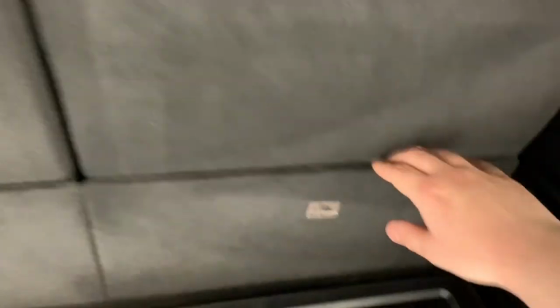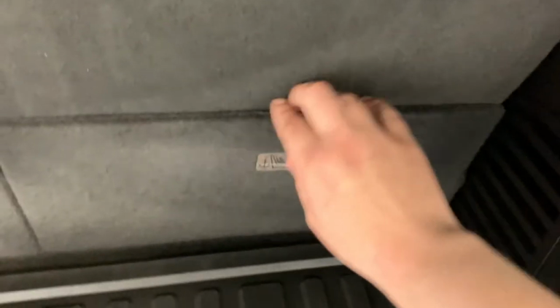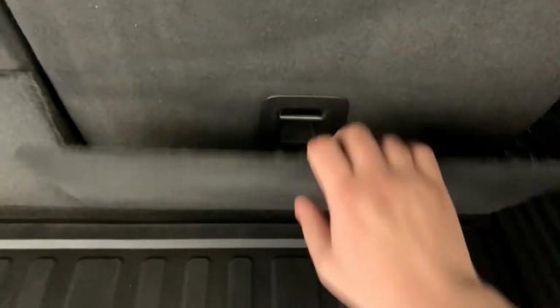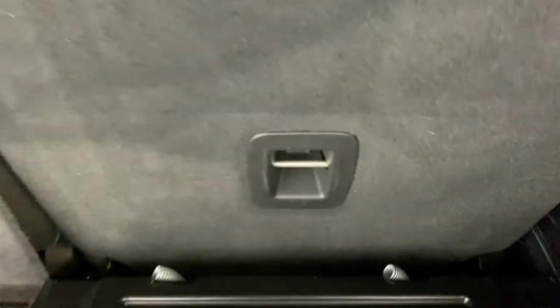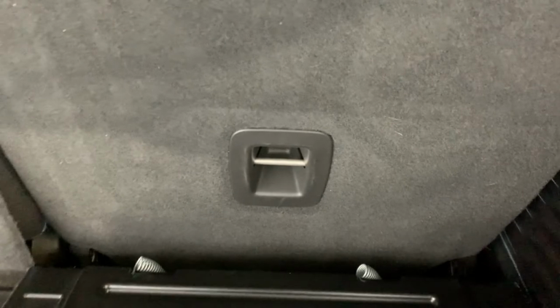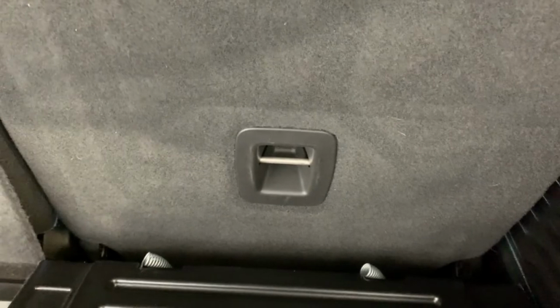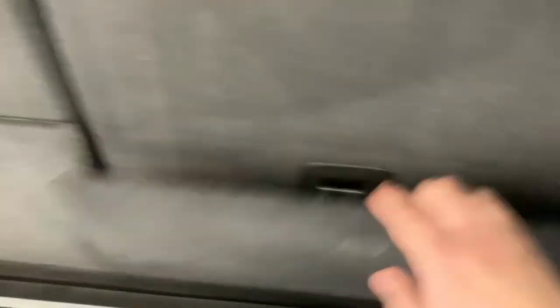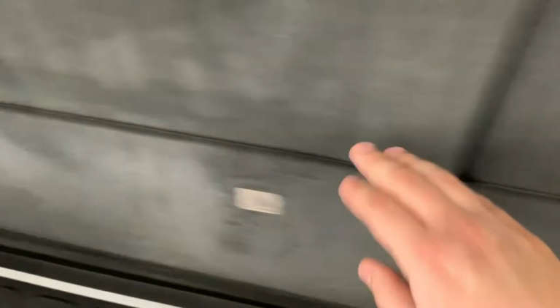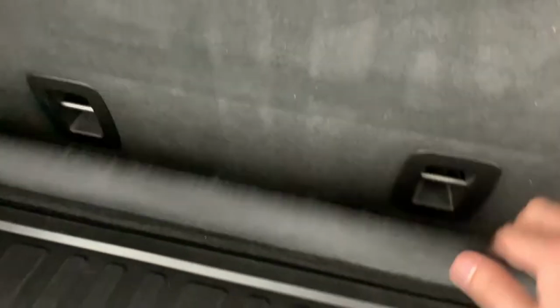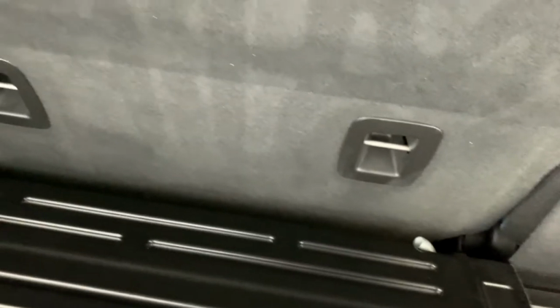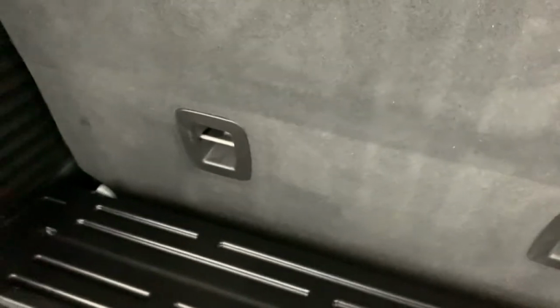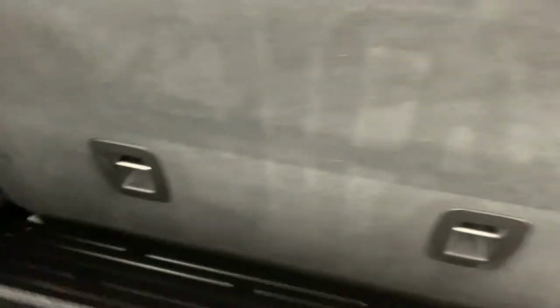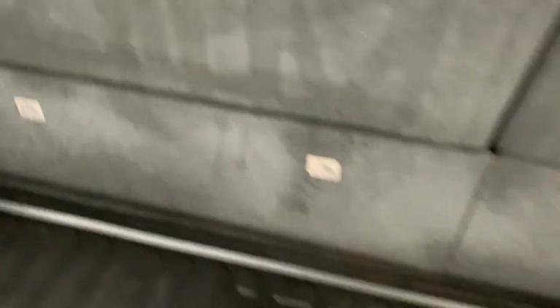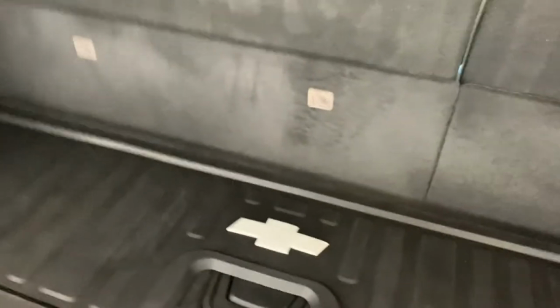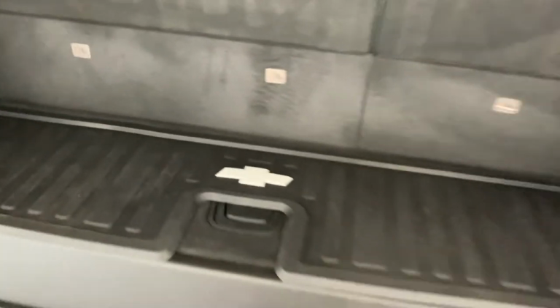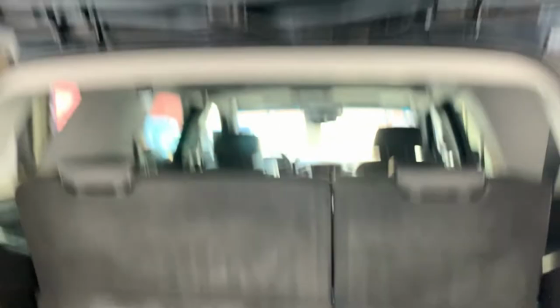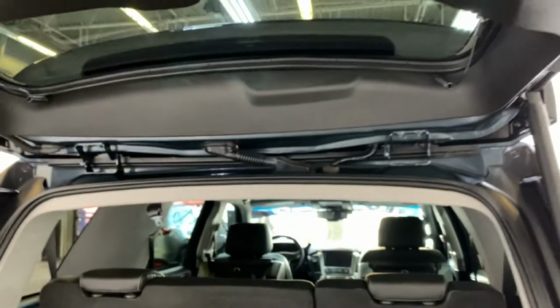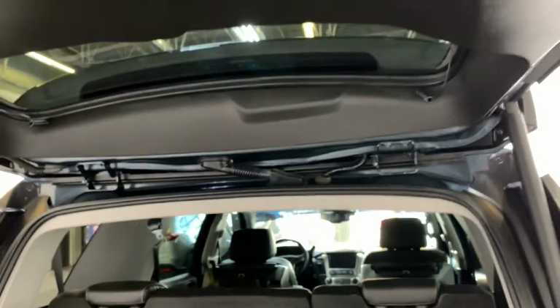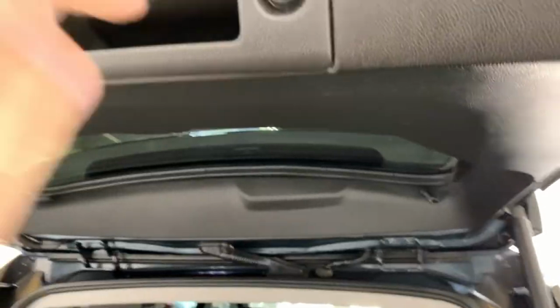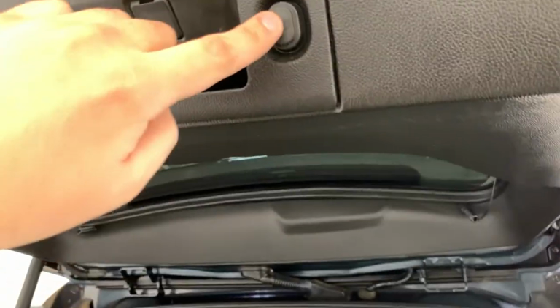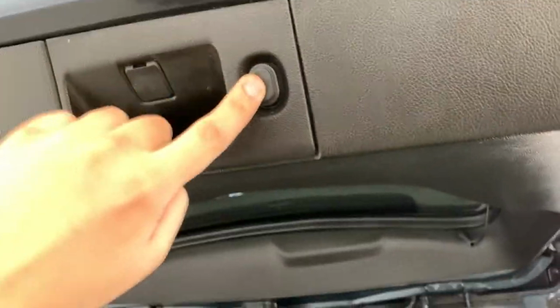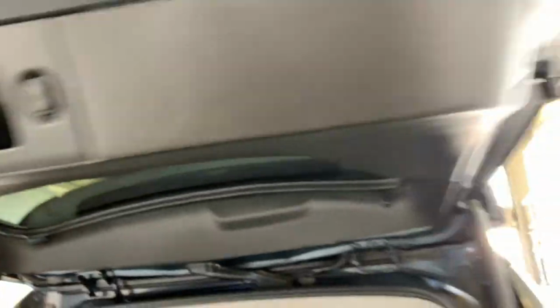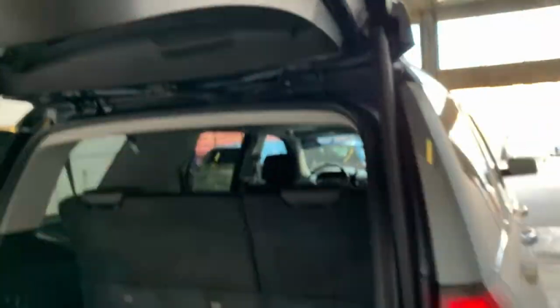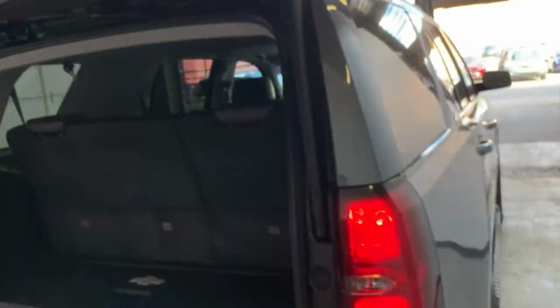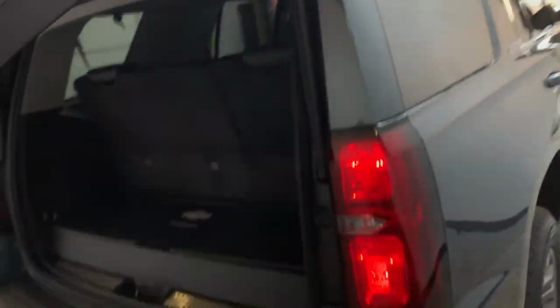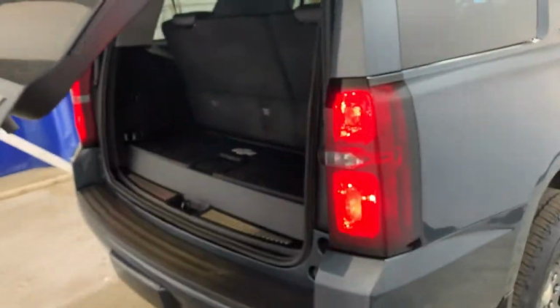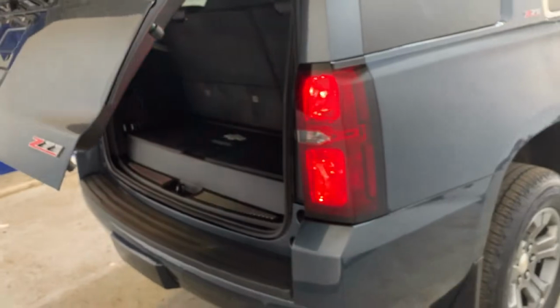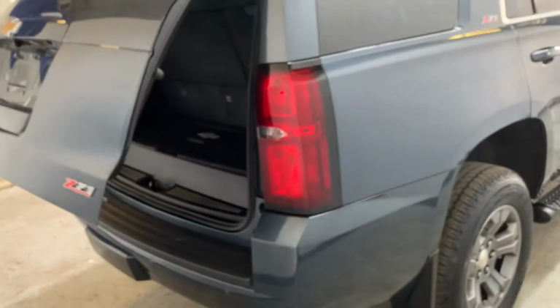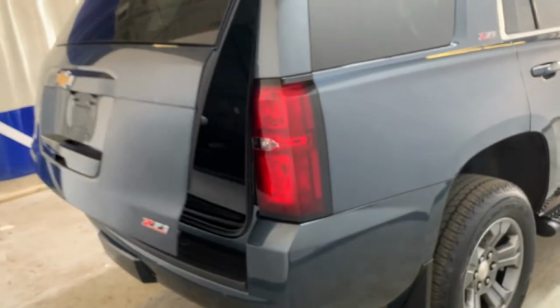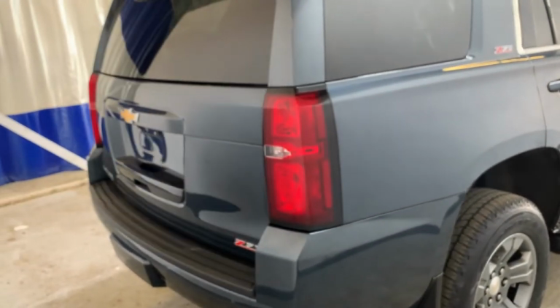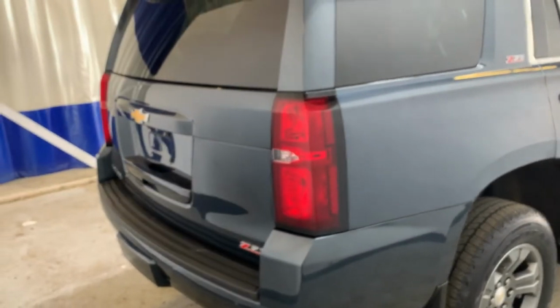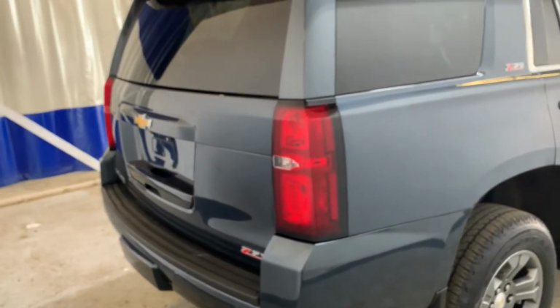Underneath the covers you have child seat anchors all along the back. When you're done loading up, you can close the liftgate using the key, the button in the interior, or the button on the liftgate itself — it drops down on its own, nice and easy.